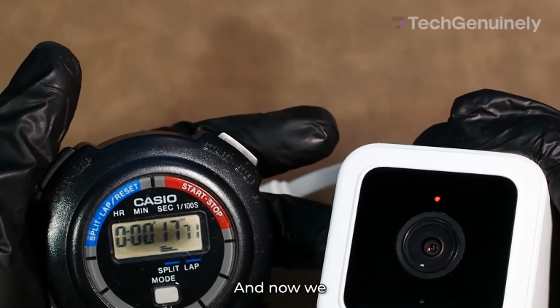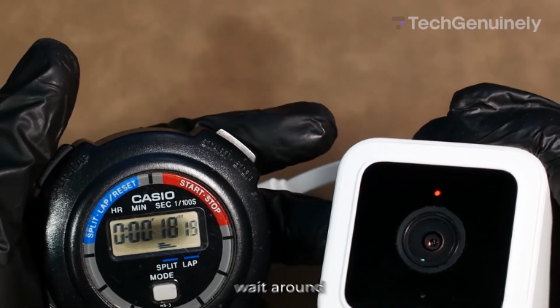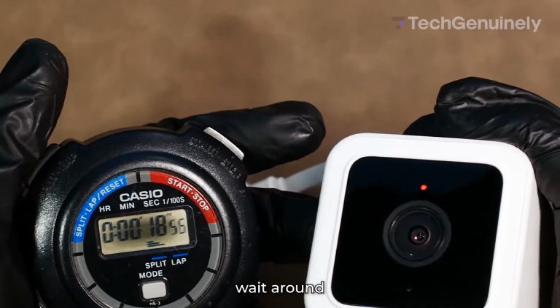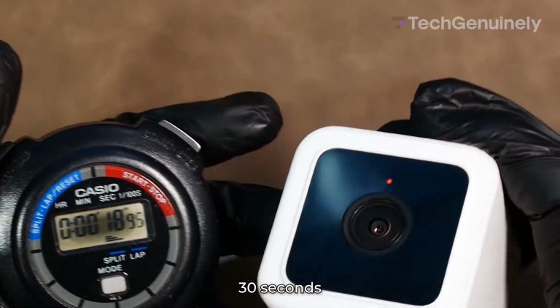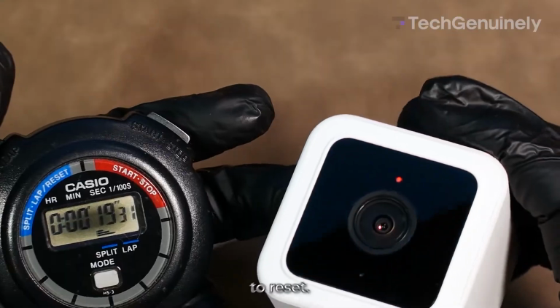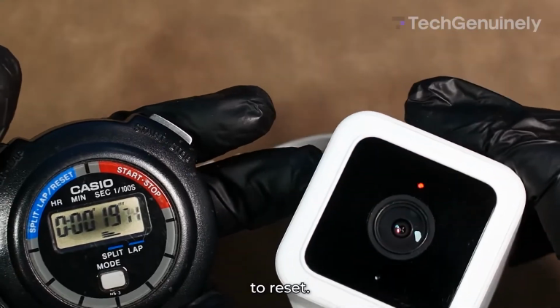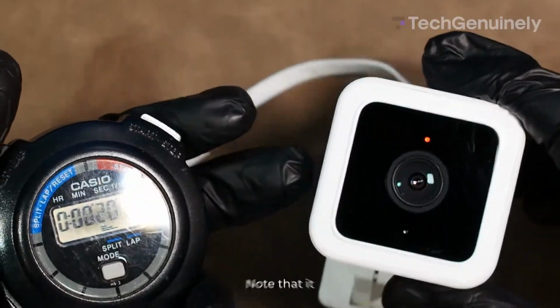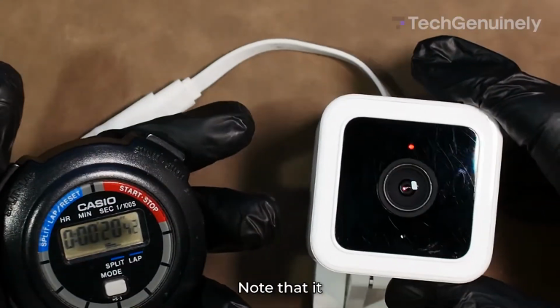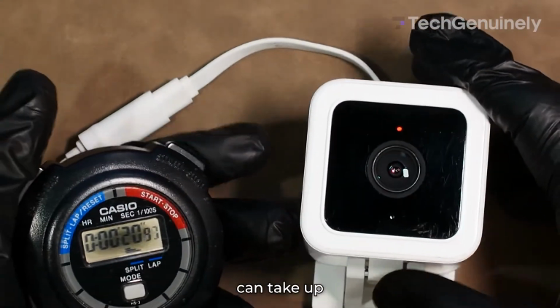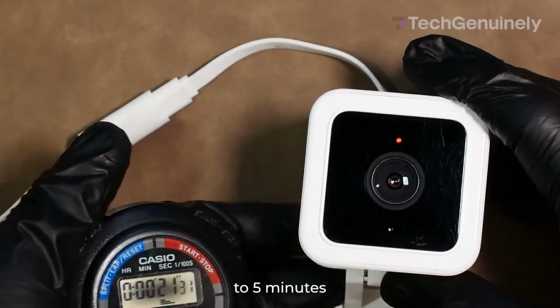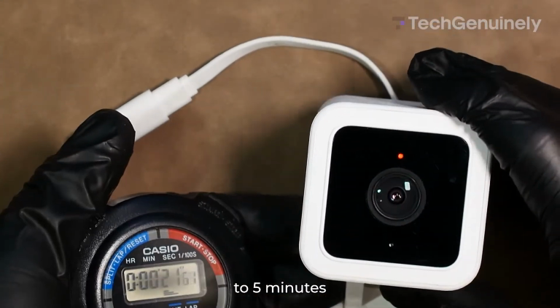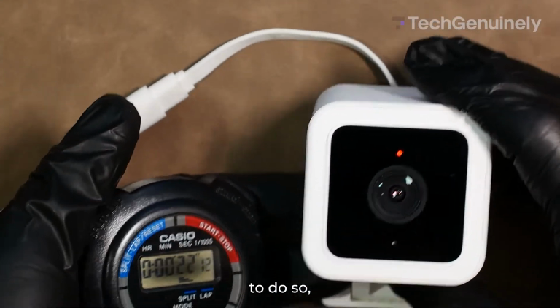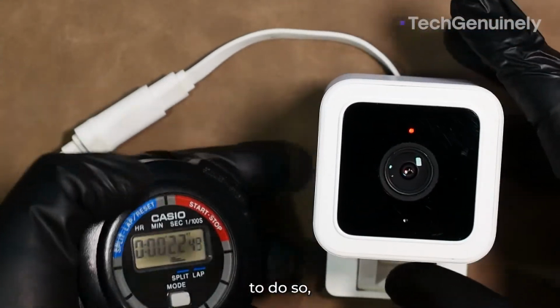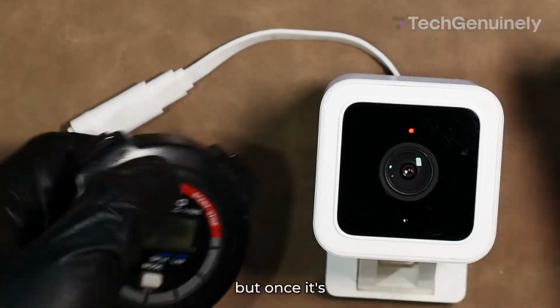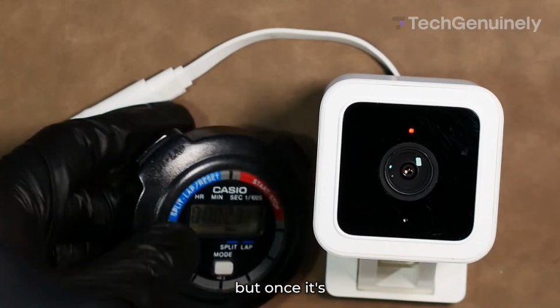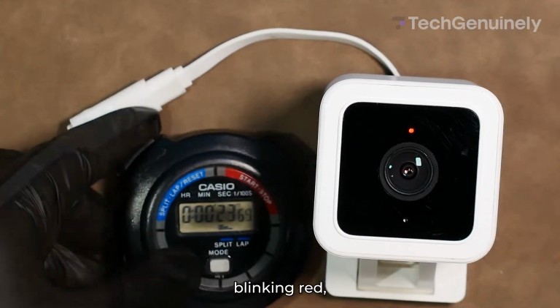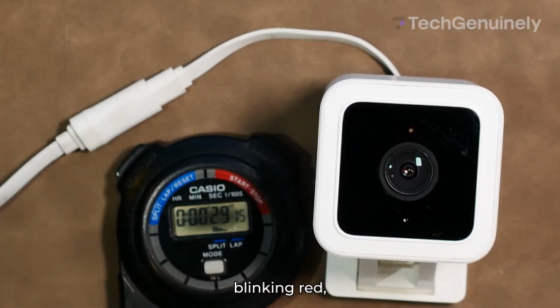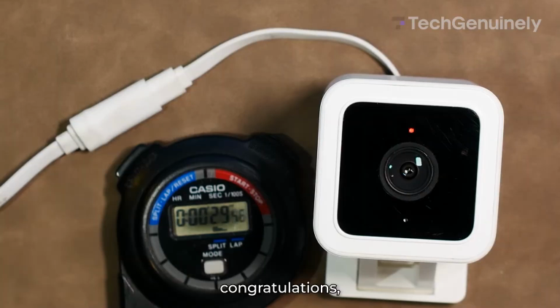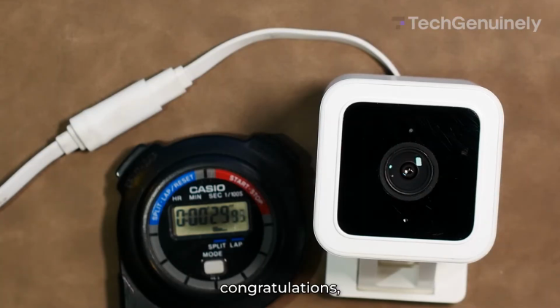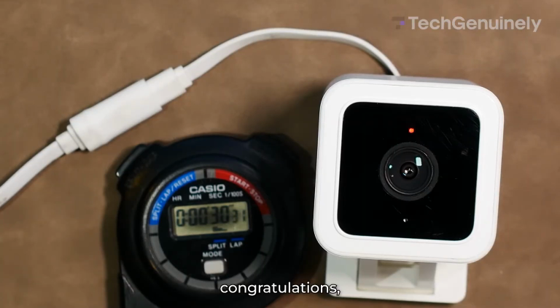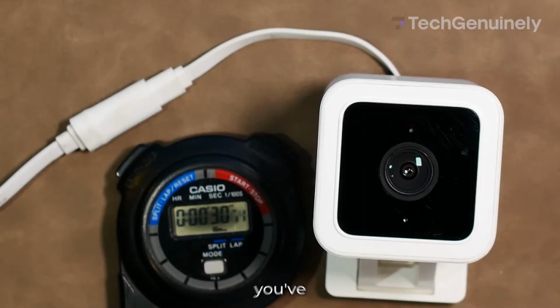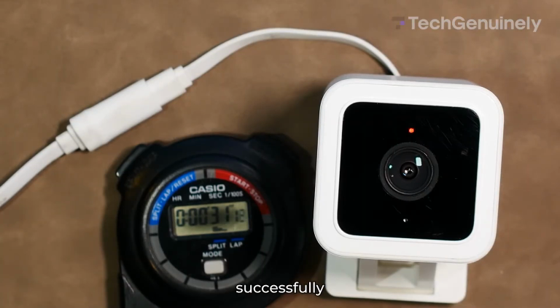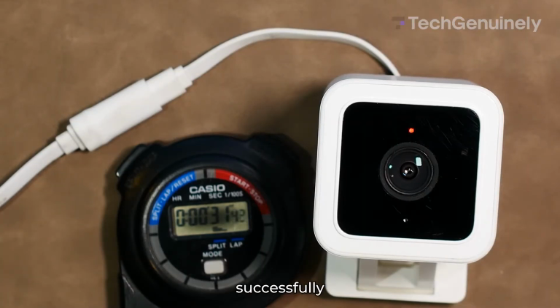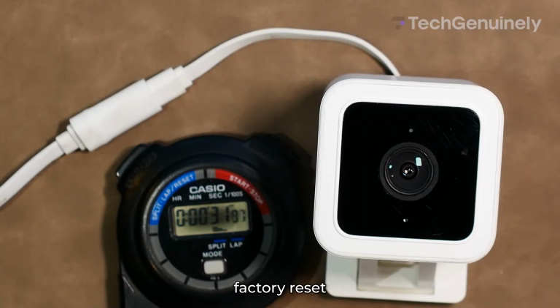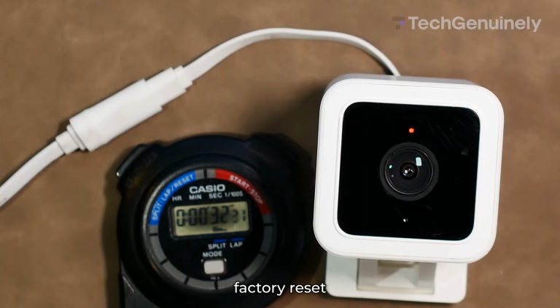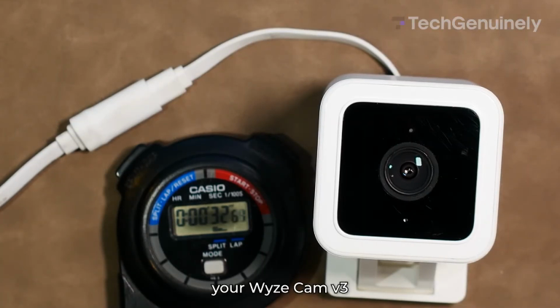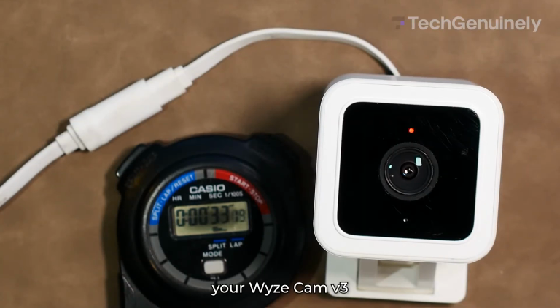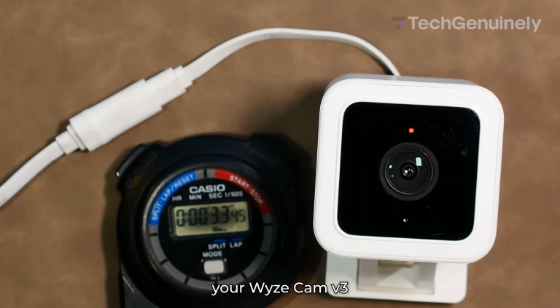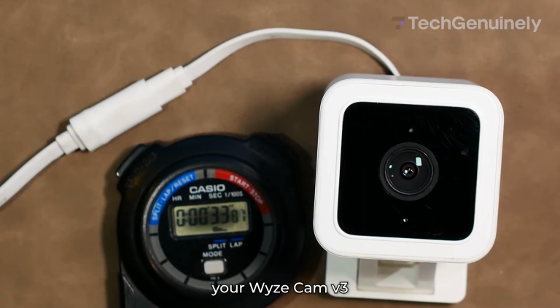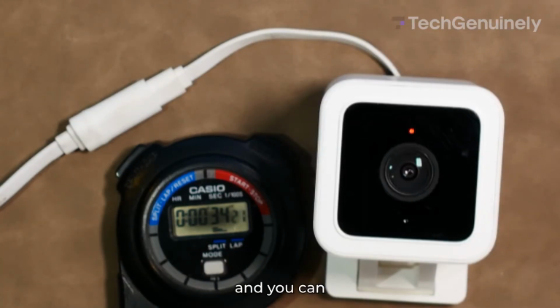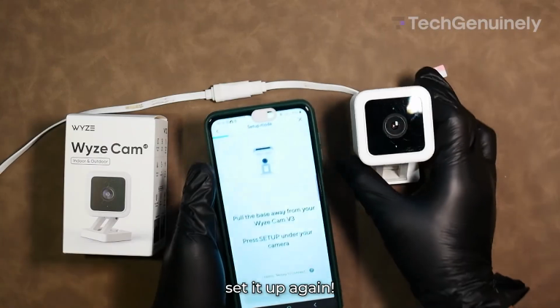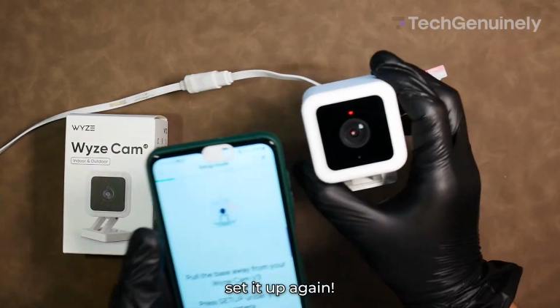And now we wait around 30 seconds to reset. Note that it can take up to five minutes to do so, but once it's blinking red, congratulations — you've successfully factory reset your Wyze Cam V3 and you can set it up again.